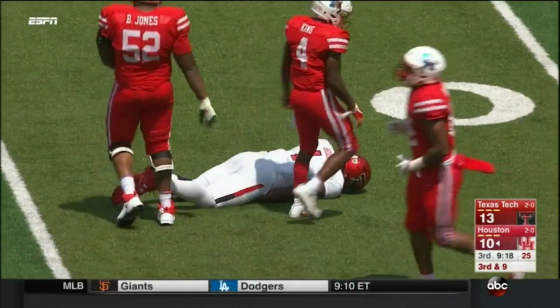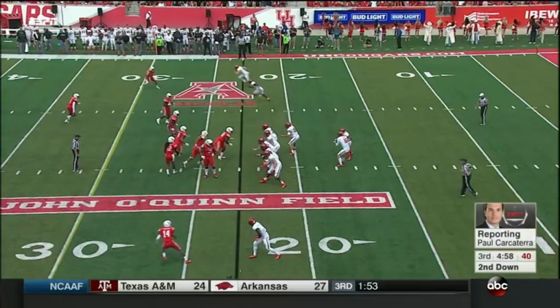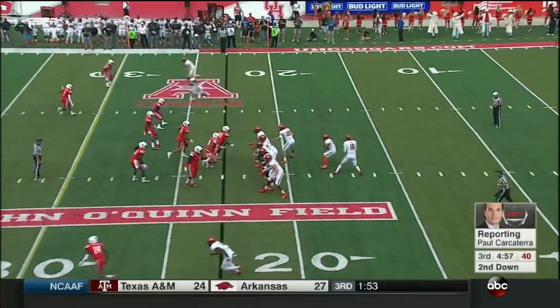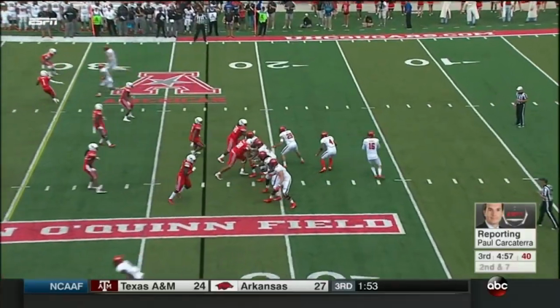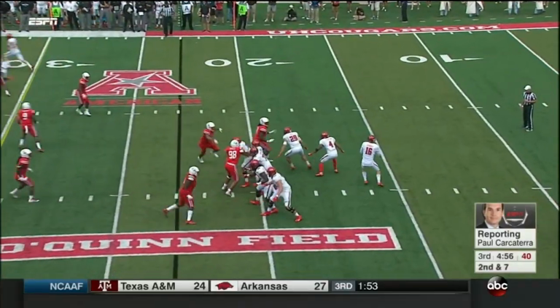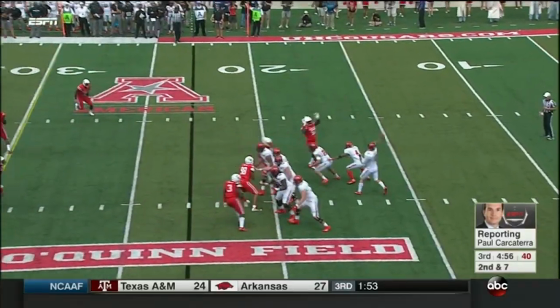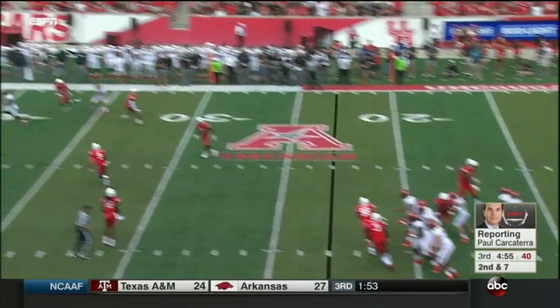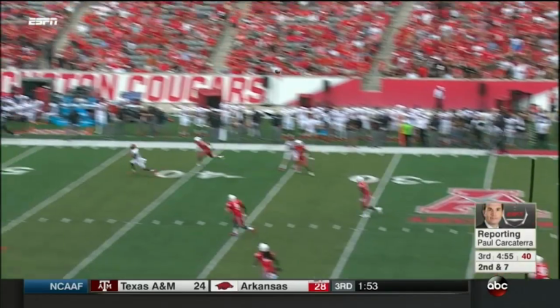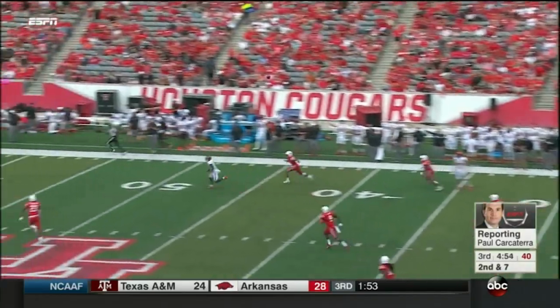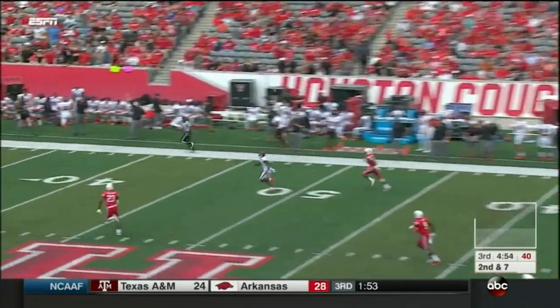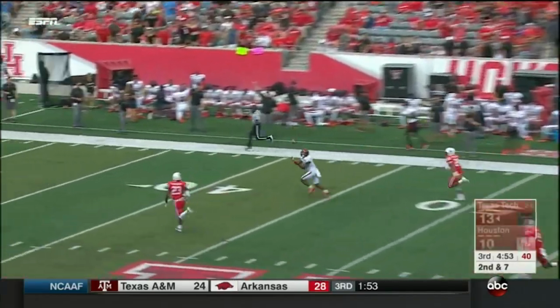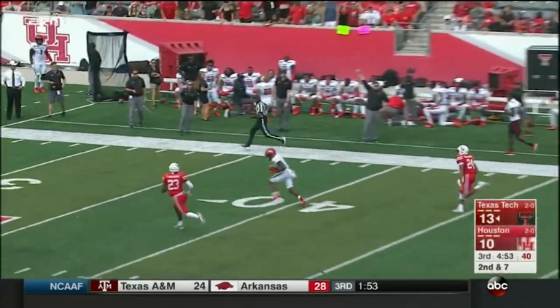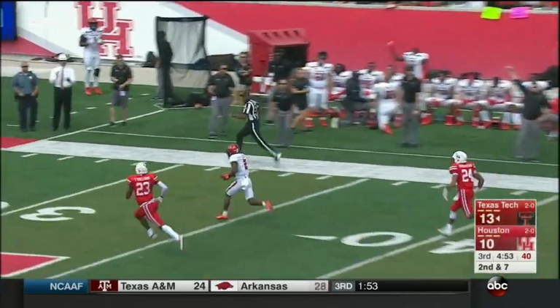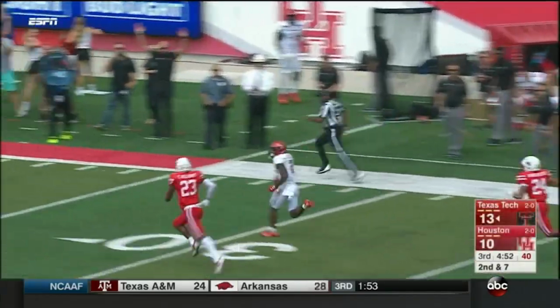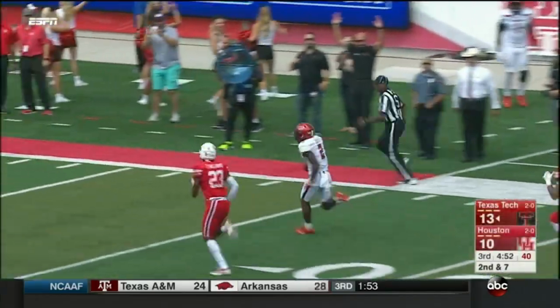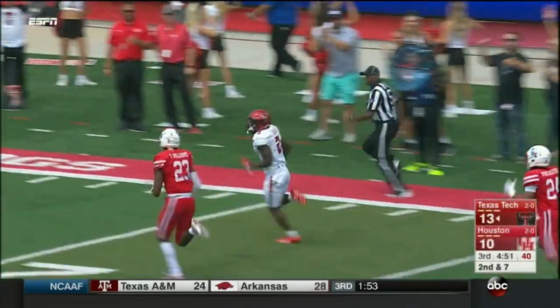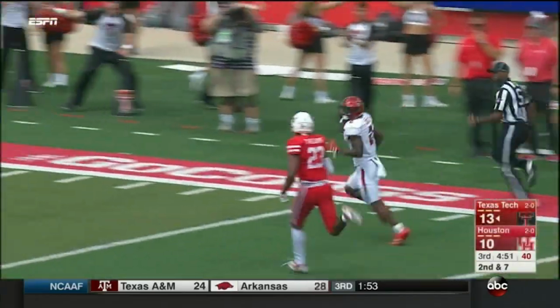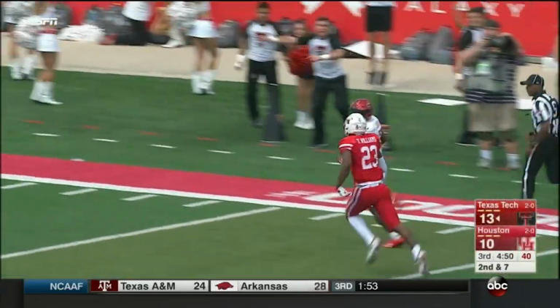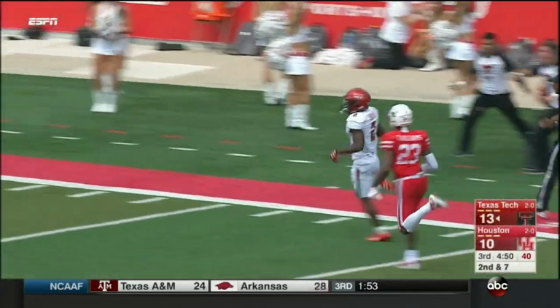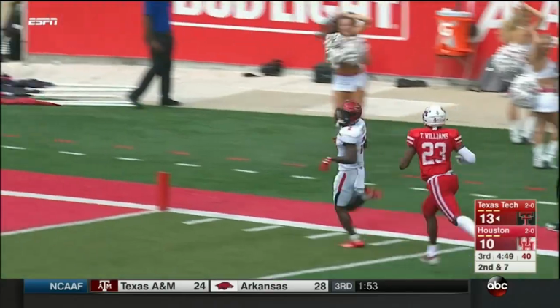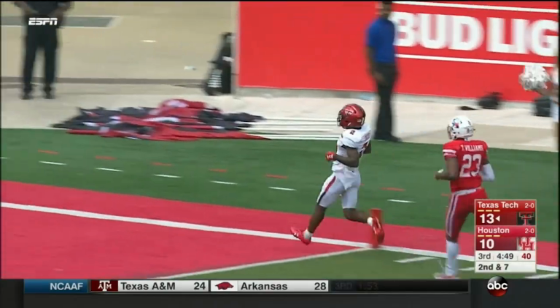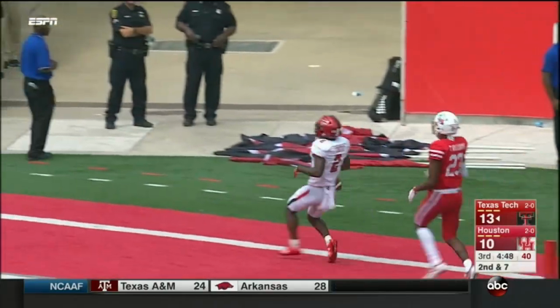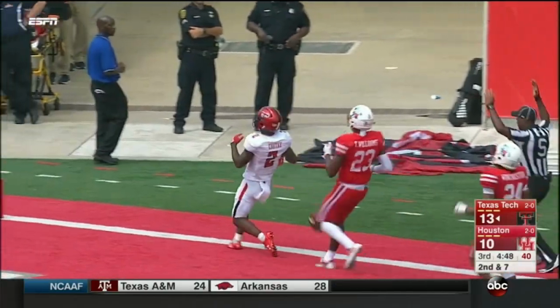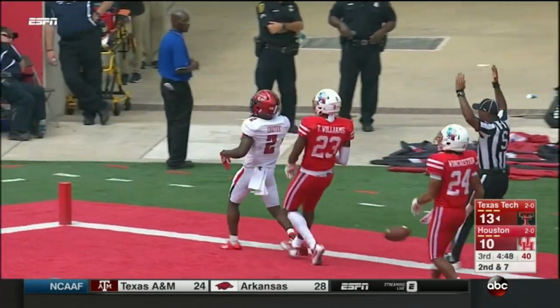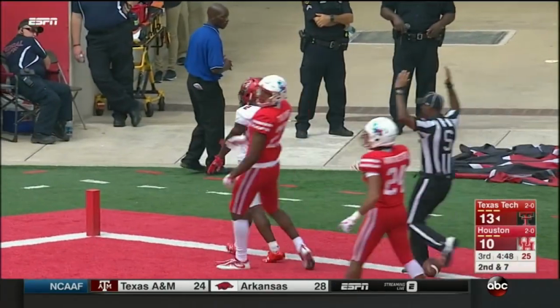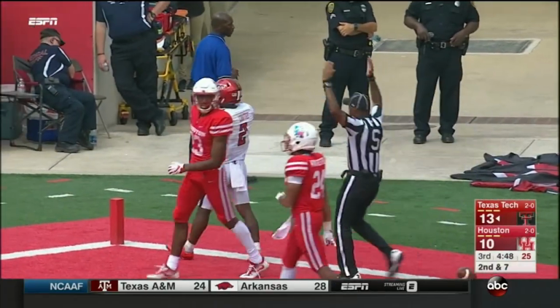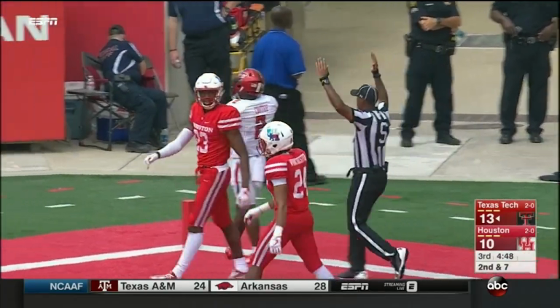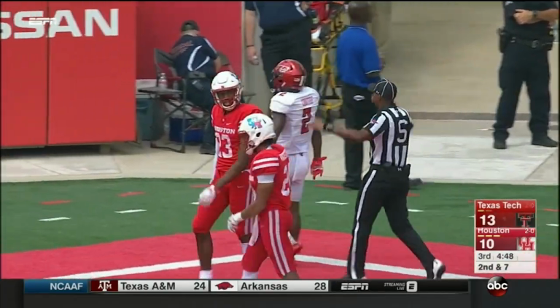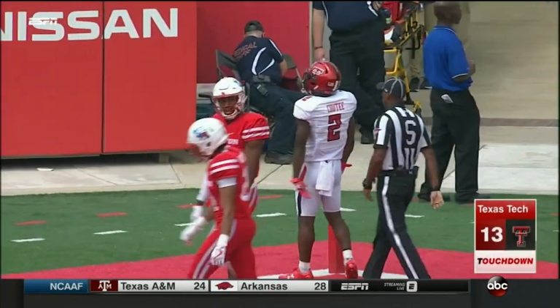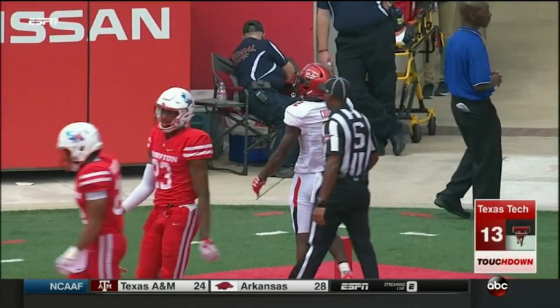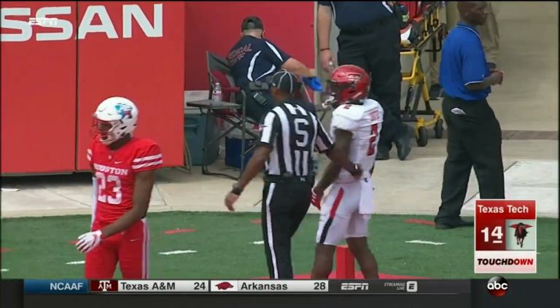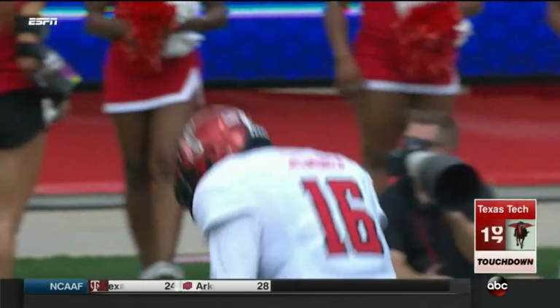Everything I've seen at field level, Mike, it looks like cramps and dehydration. Schemenich has a man wide open, and he hit him in stride, 77 yards to Kiki Kuti.